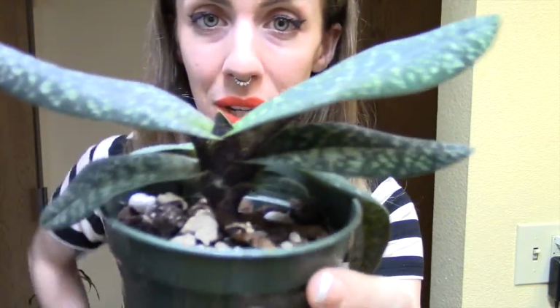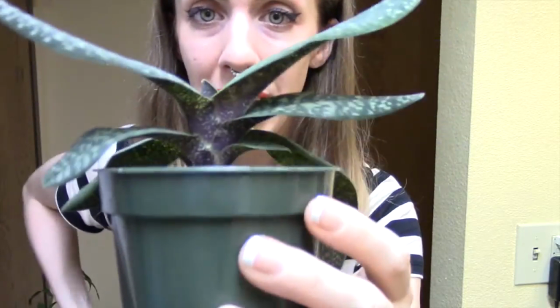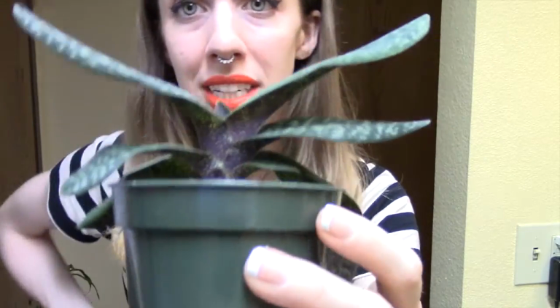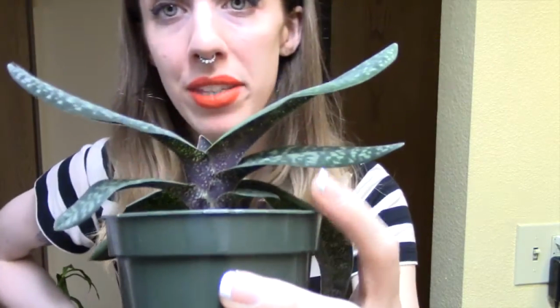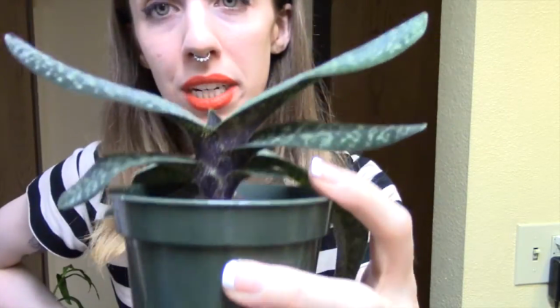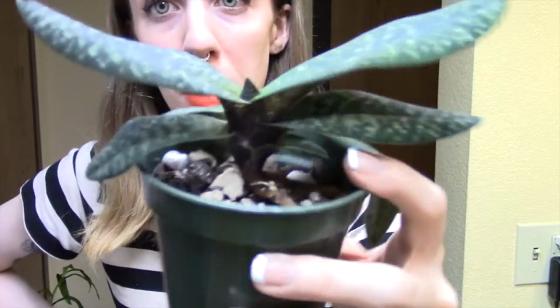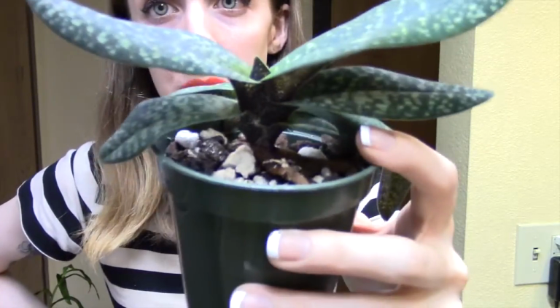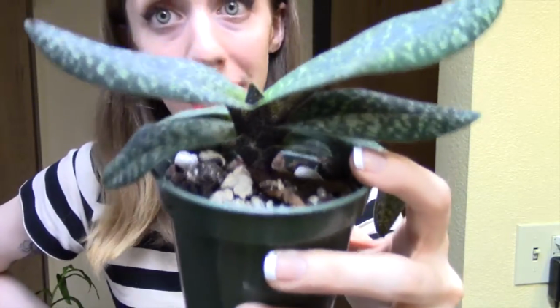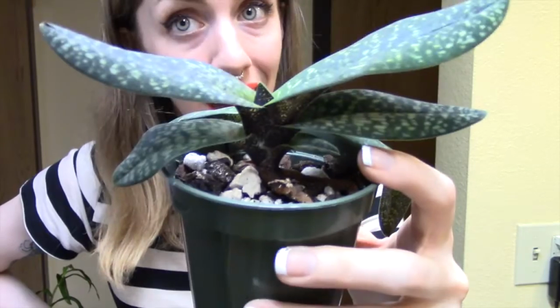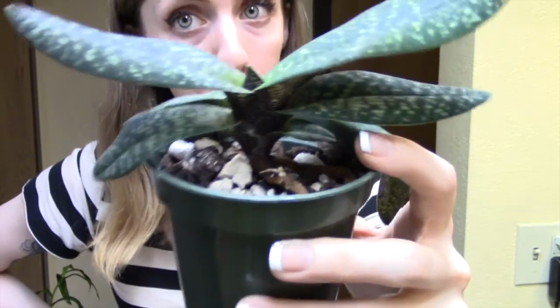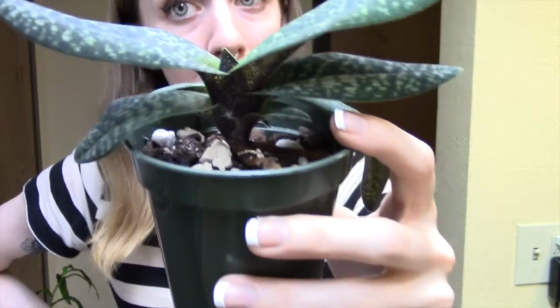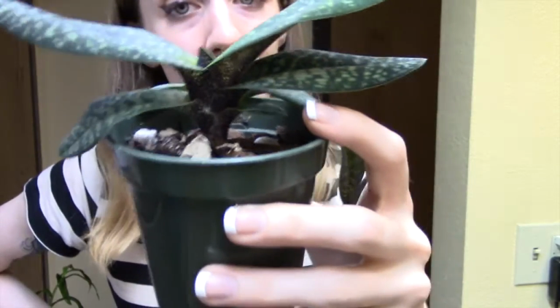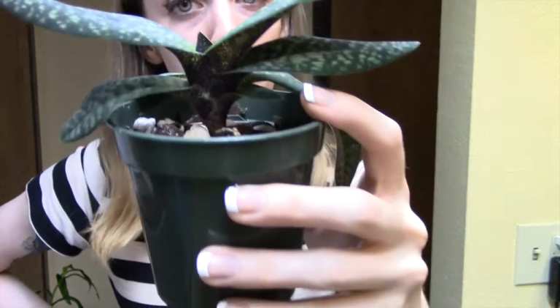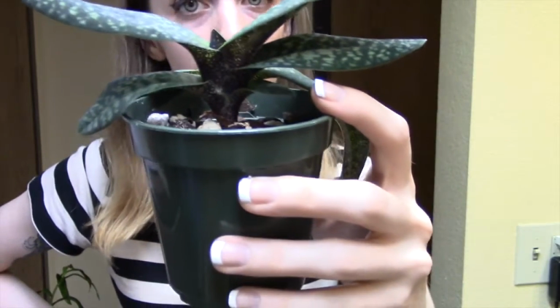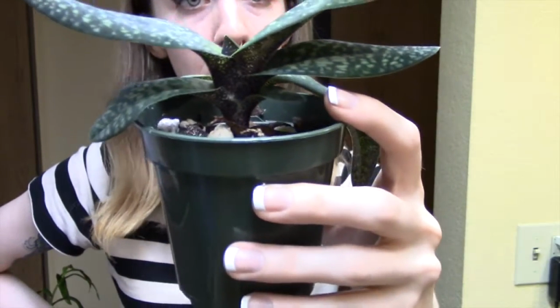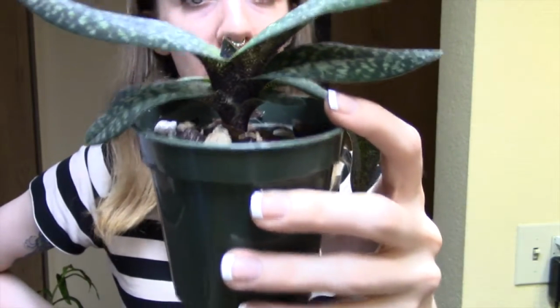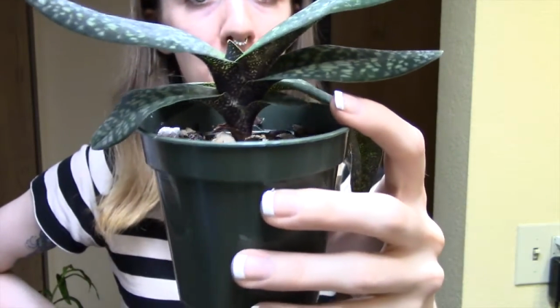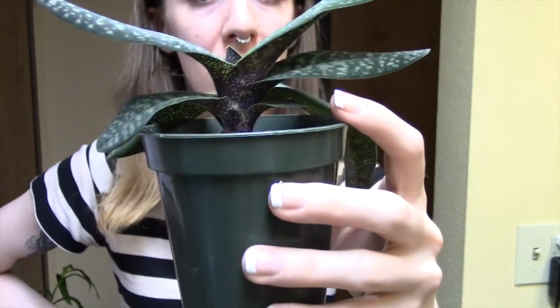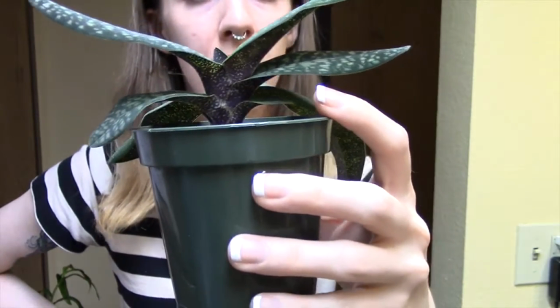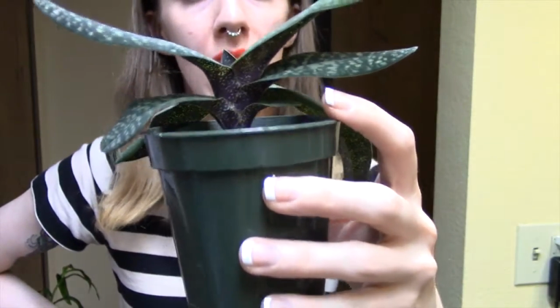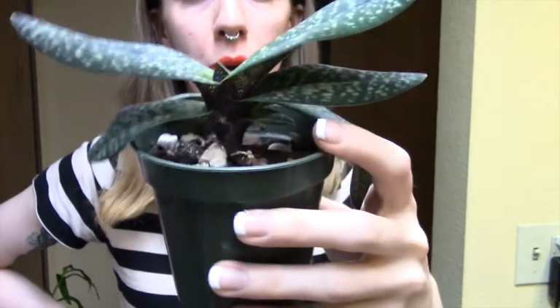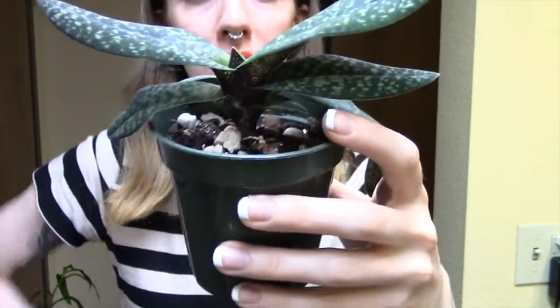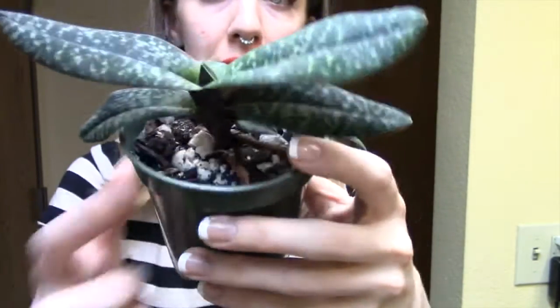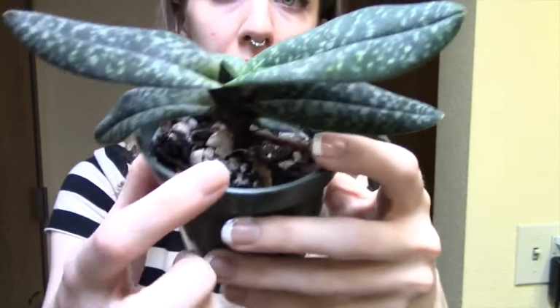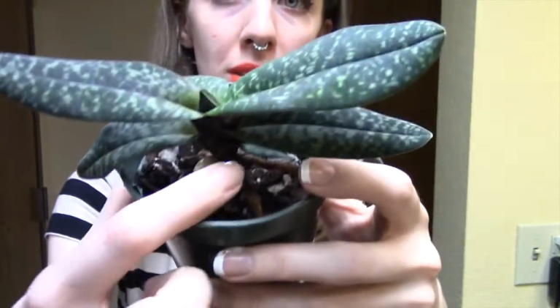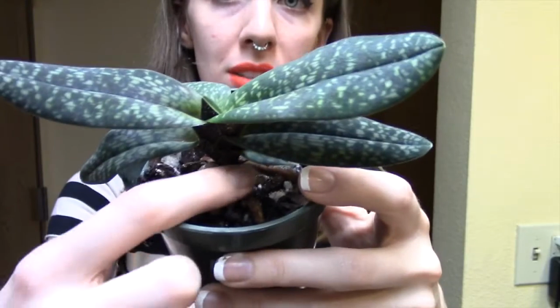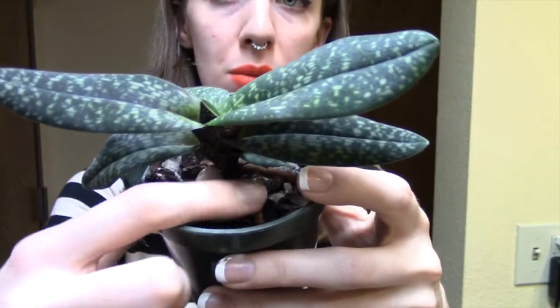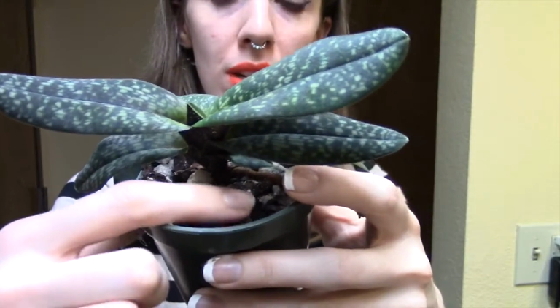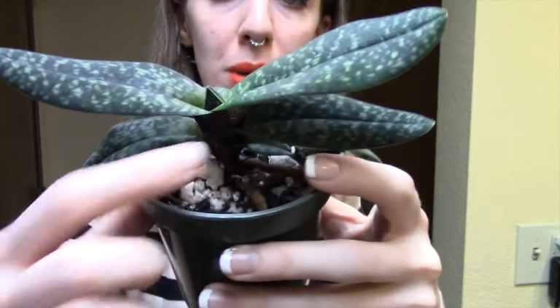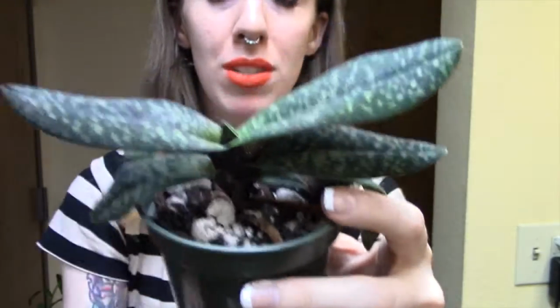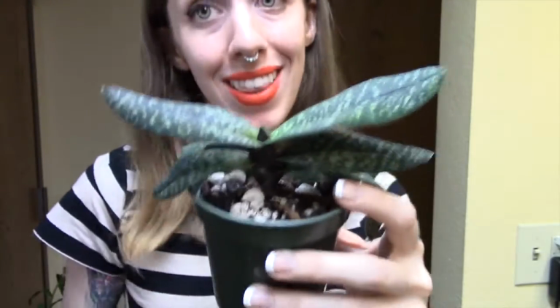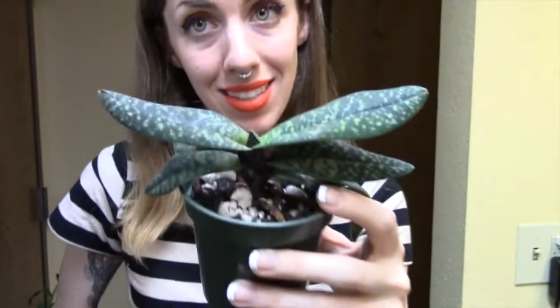So here we have it. This orchid is potted pretty high up in the pot for a Paphiopedilum. Normally they need to be potted lower down. These roots are exposed.